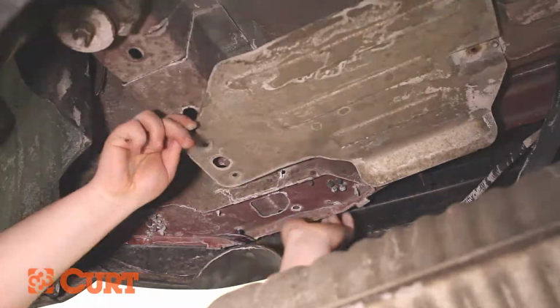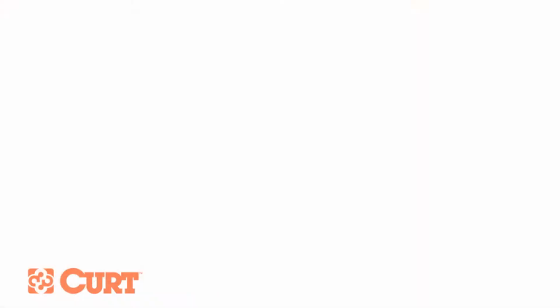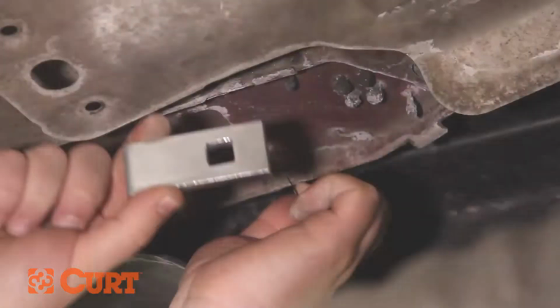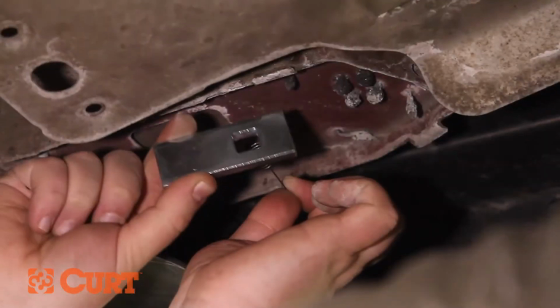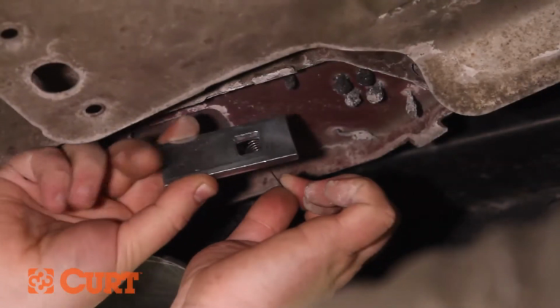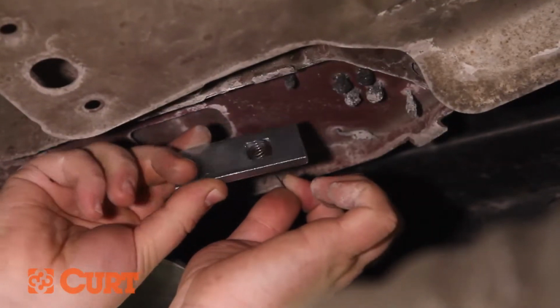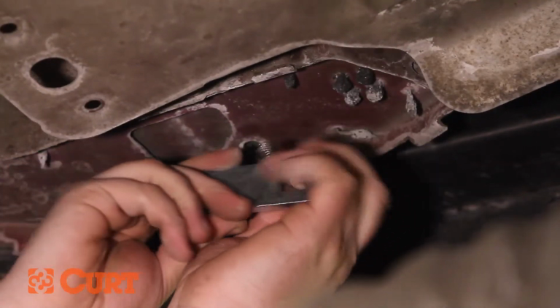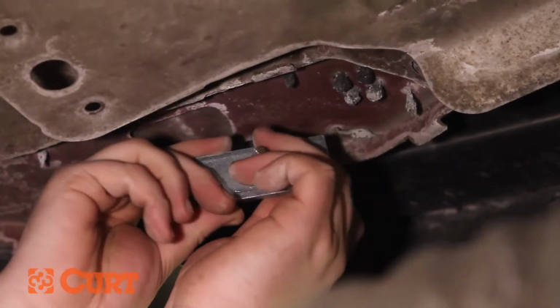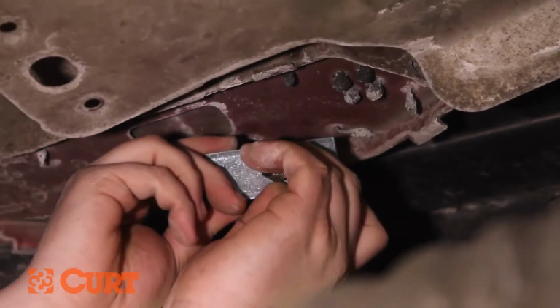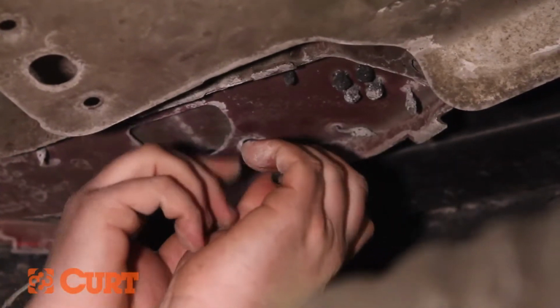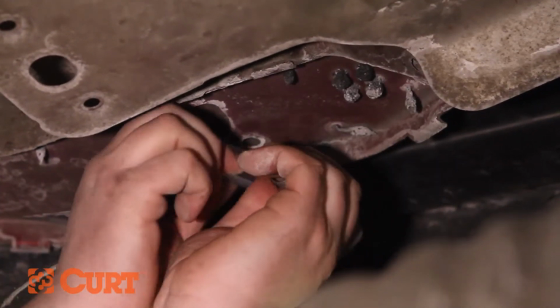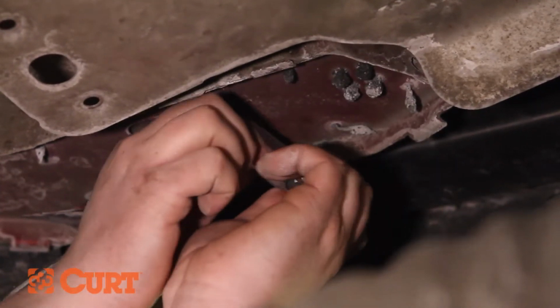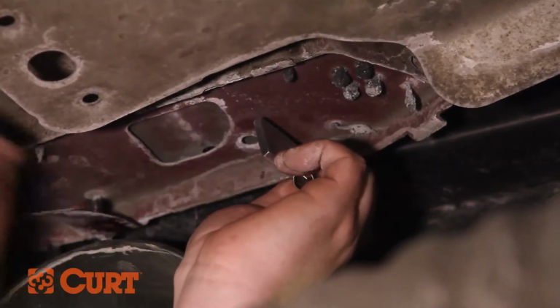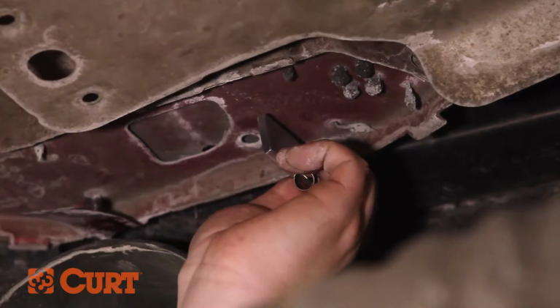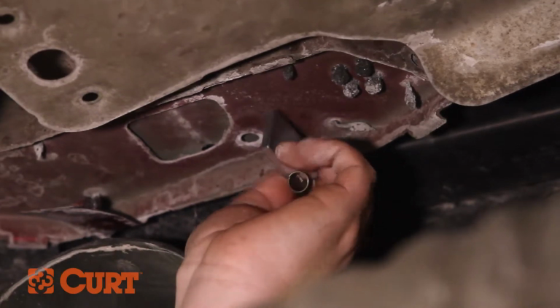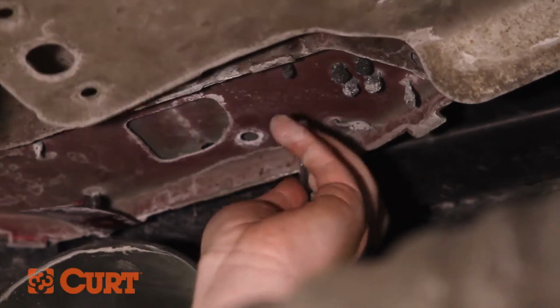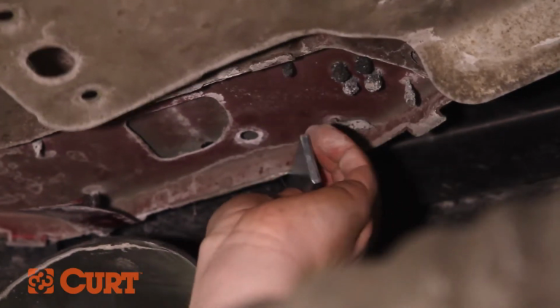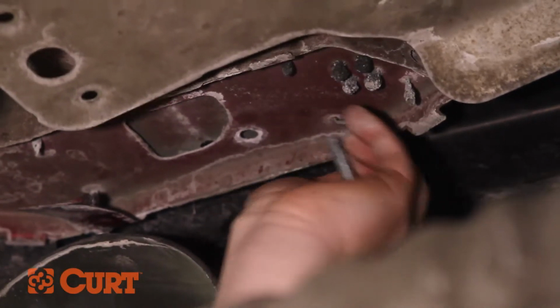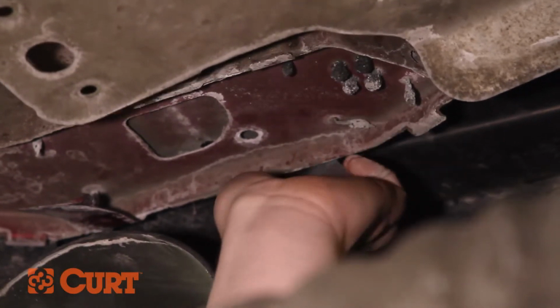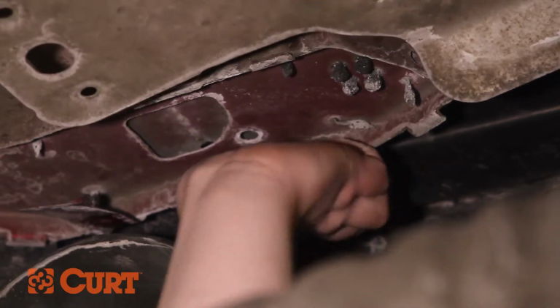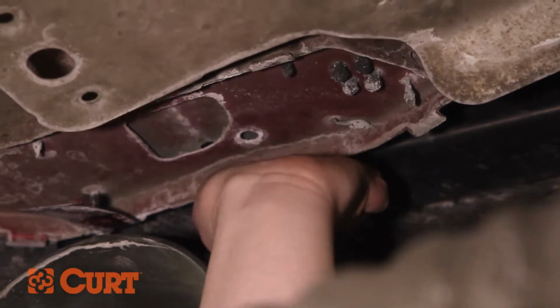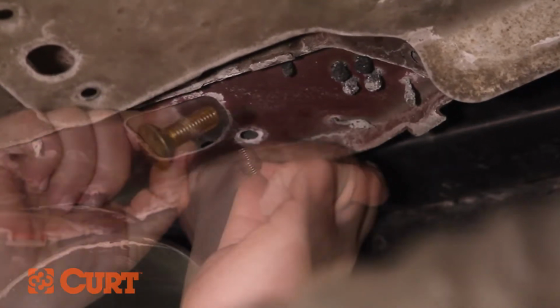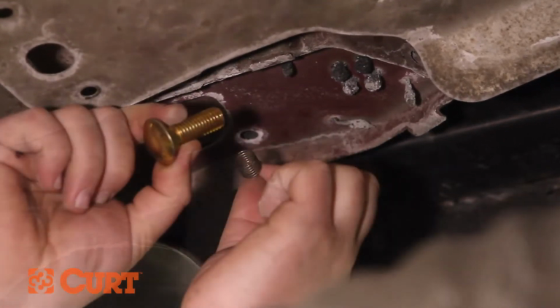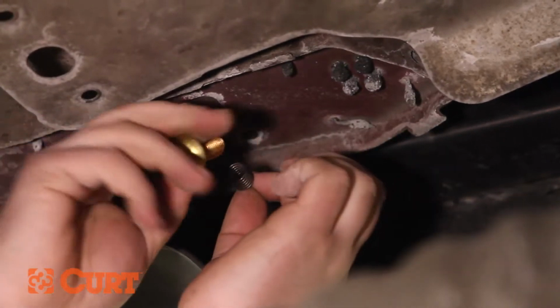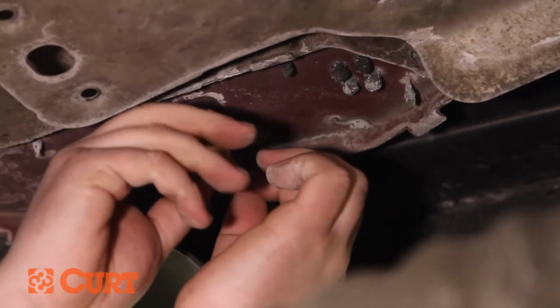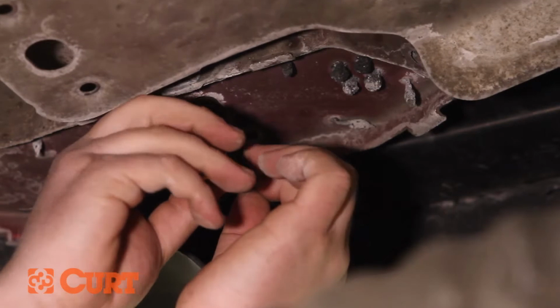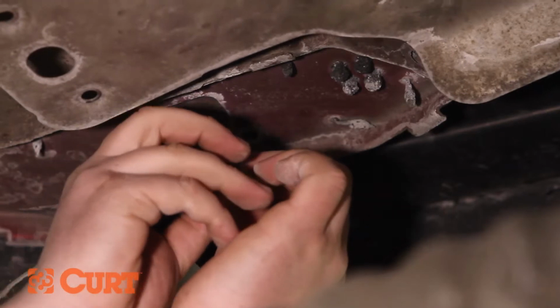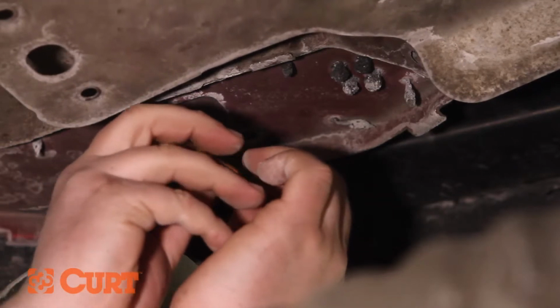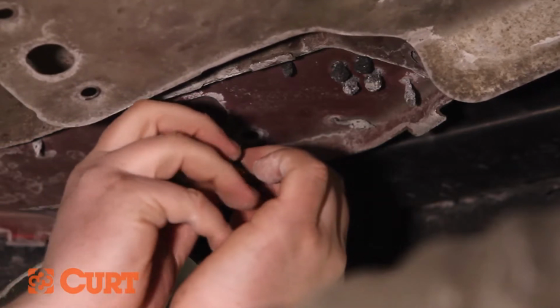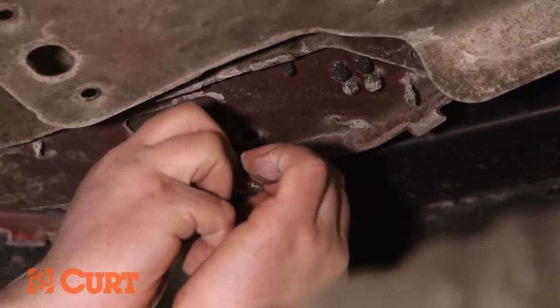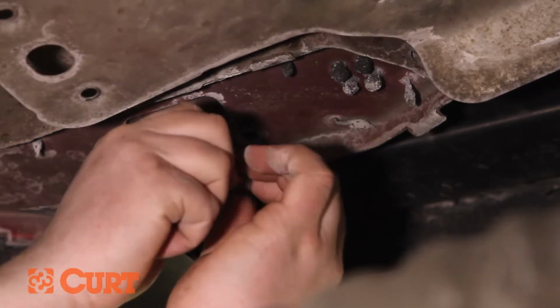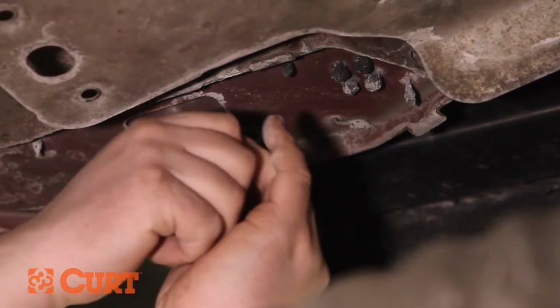Place the square hole spacer over the coil end of the fish wire and insert the spacer into the access hole. Thread the carriage bolt into the coil end of the fish wire and insert the carriage bolt into the access hole.